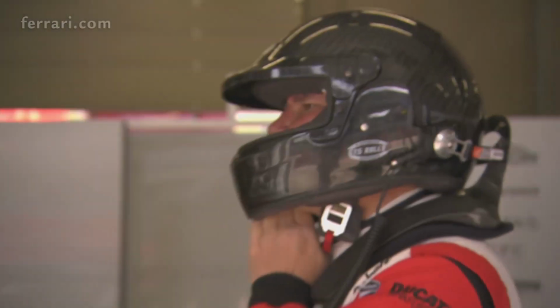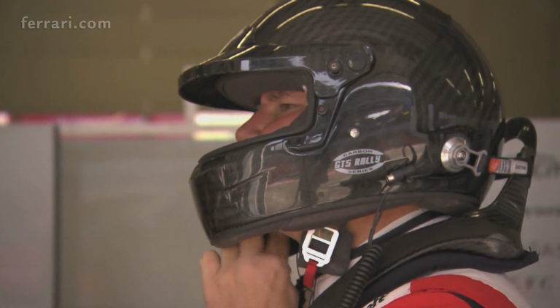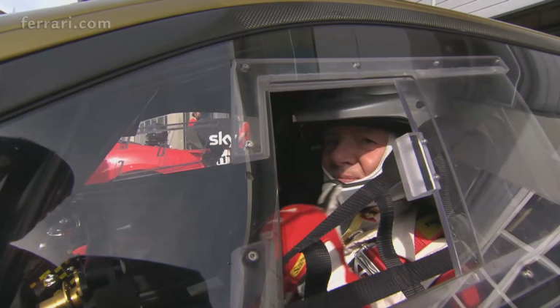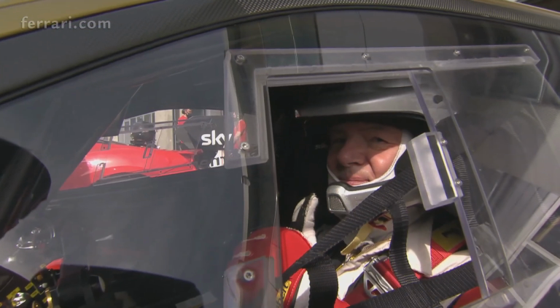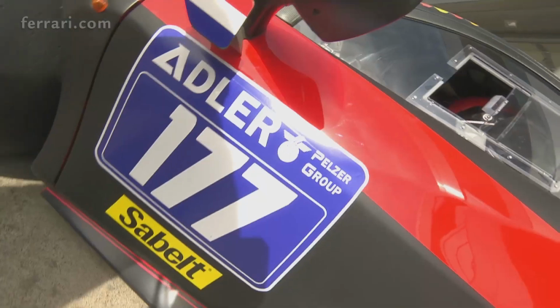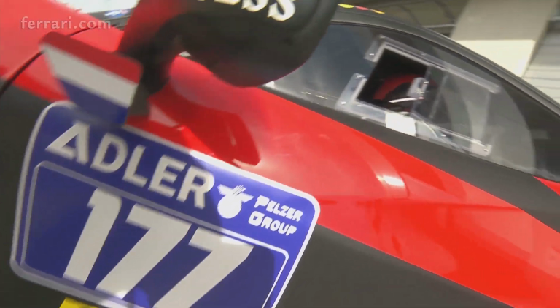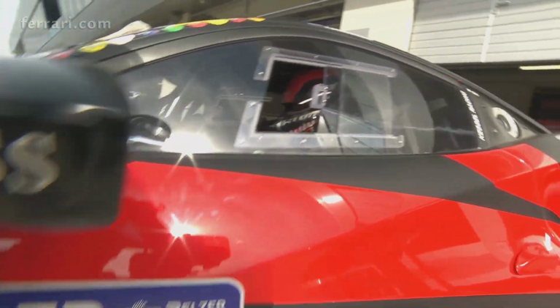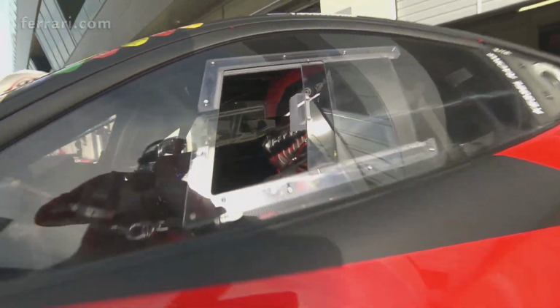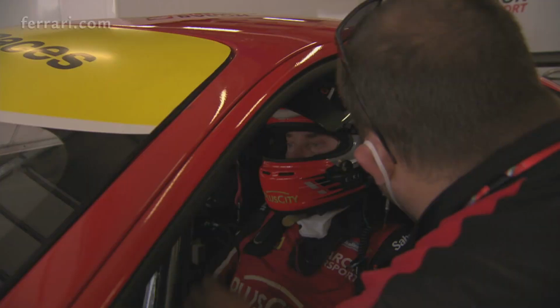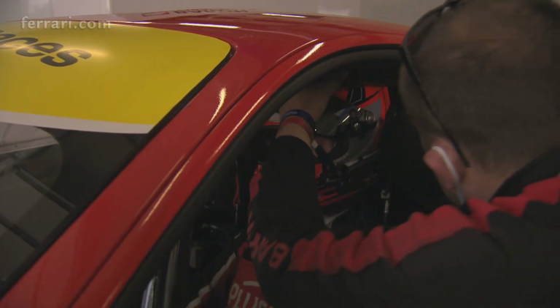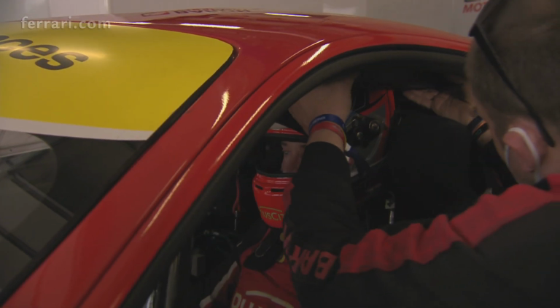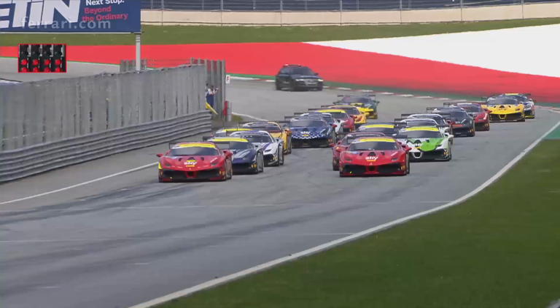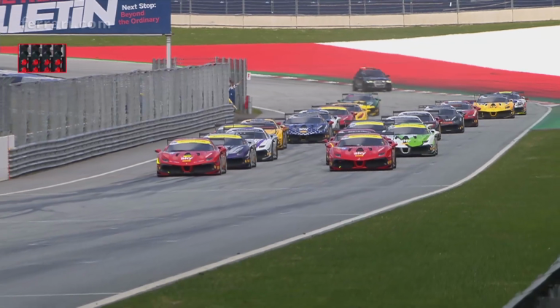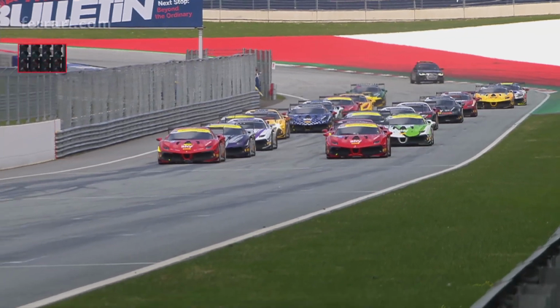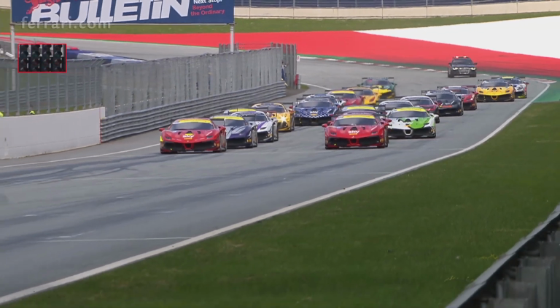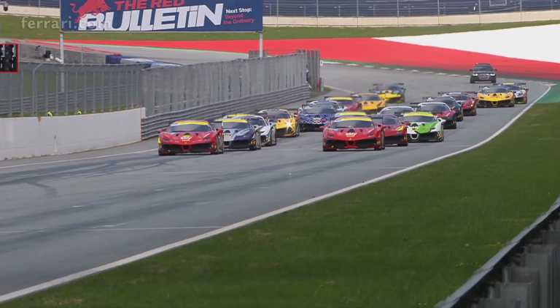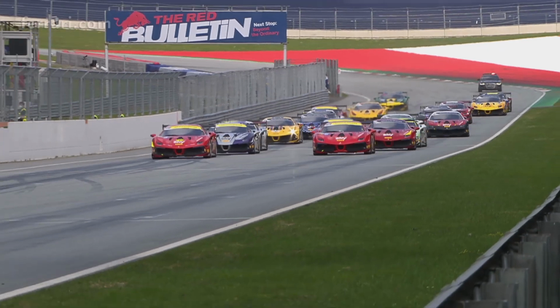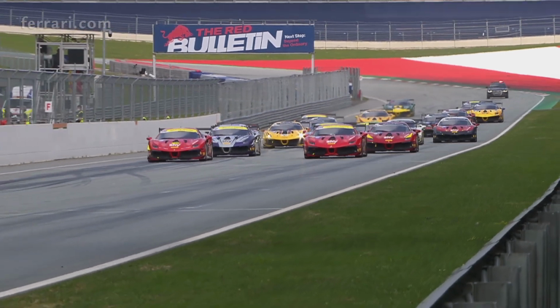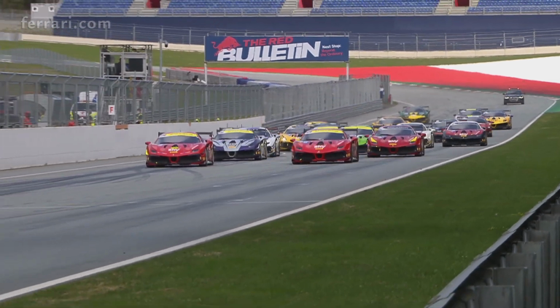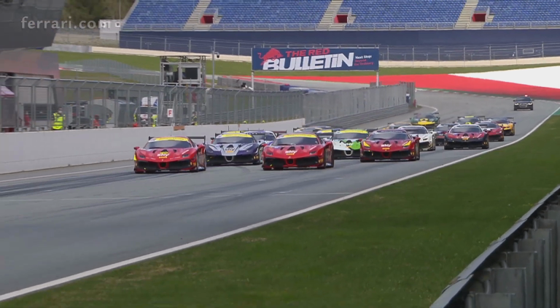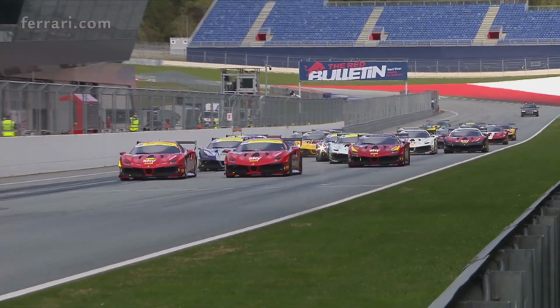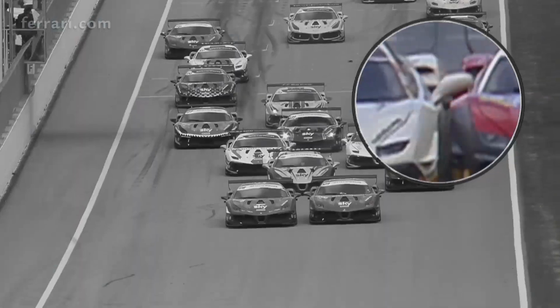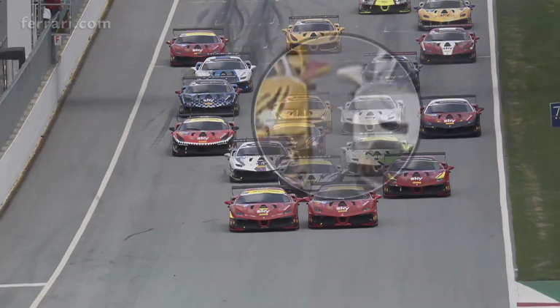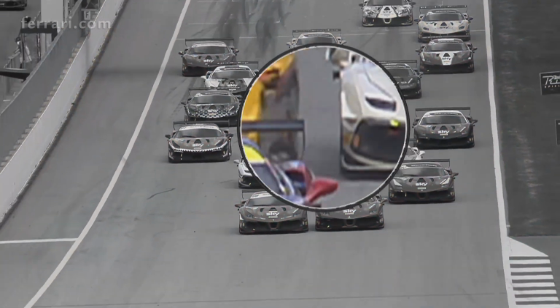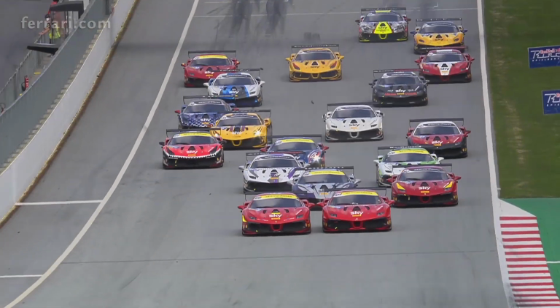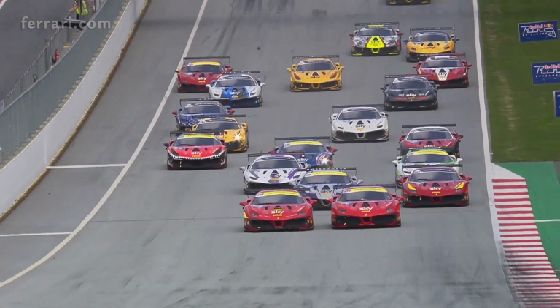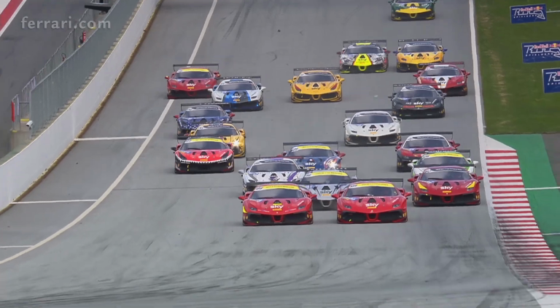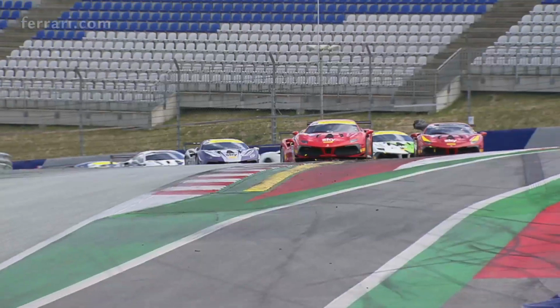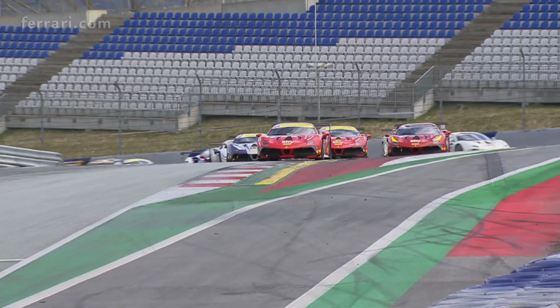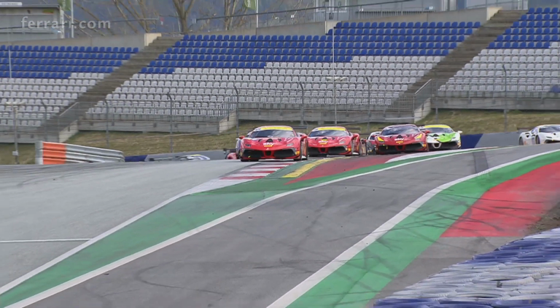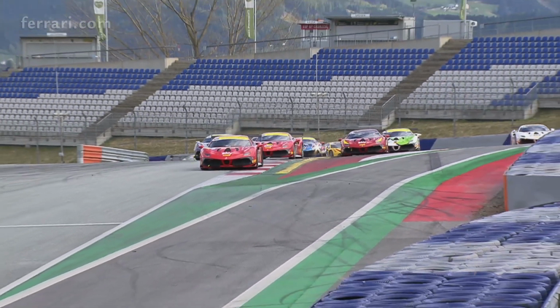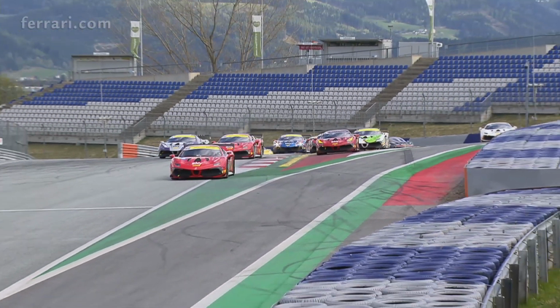Ferrari Challenge Copa Shell drivers prepare themselves for race one in Spielberg. As the lights go green, Kirschmeyer gets a better start than Axel Sardegund. Ramelli, Olander and Laurent de Meuse make contact.